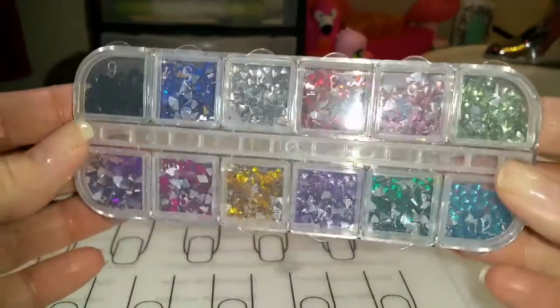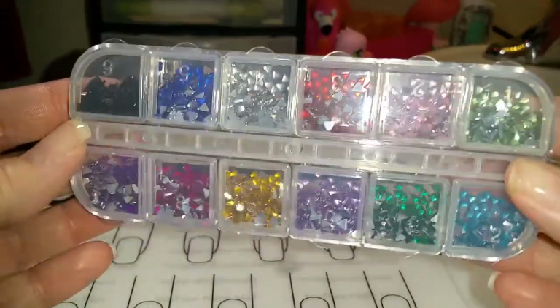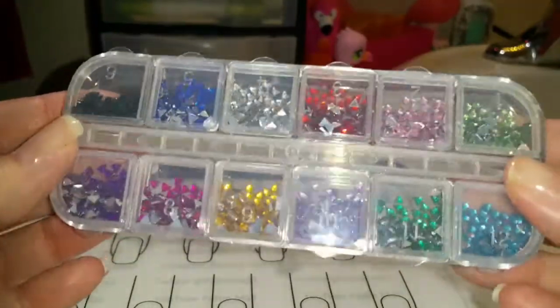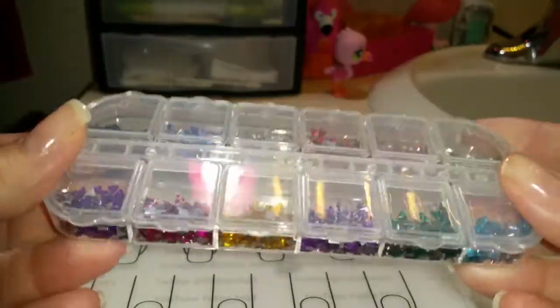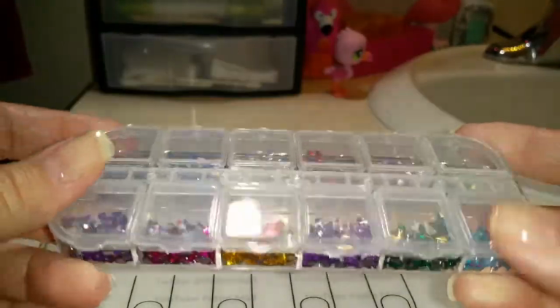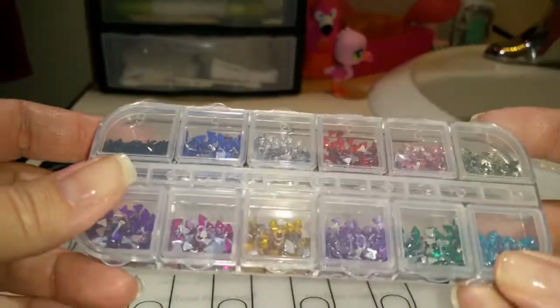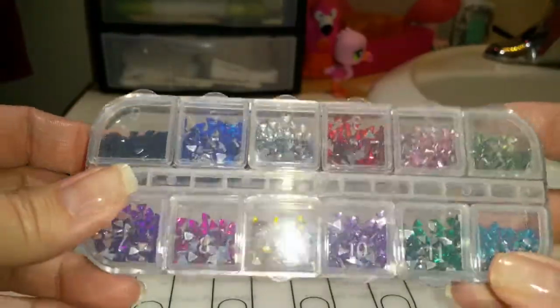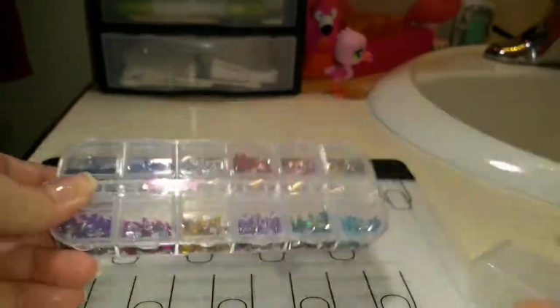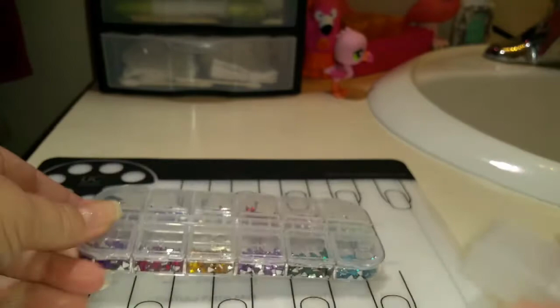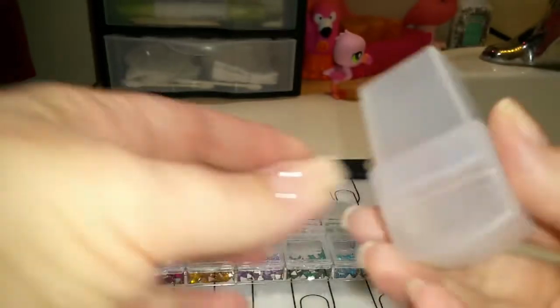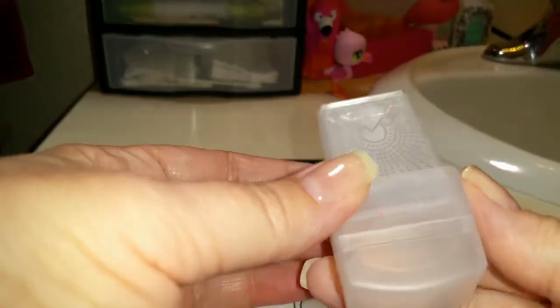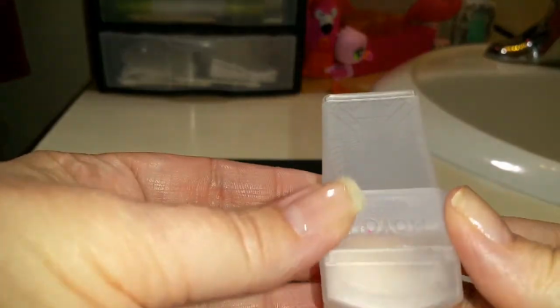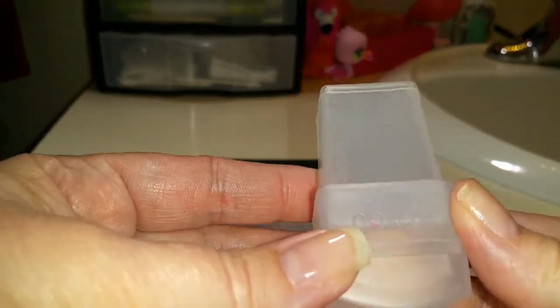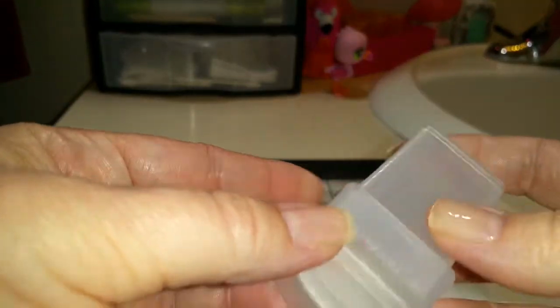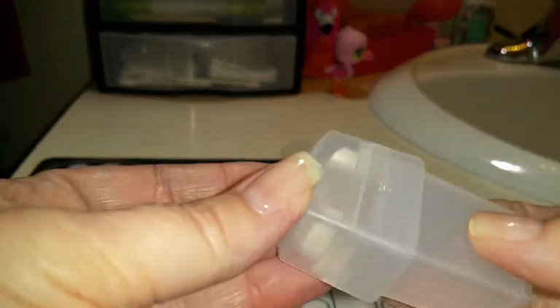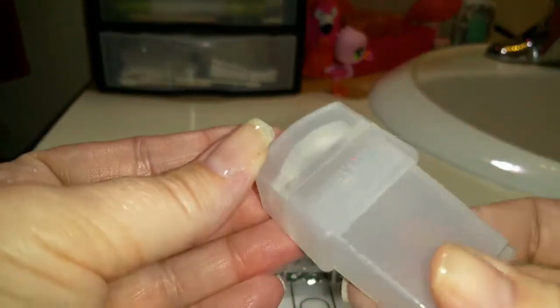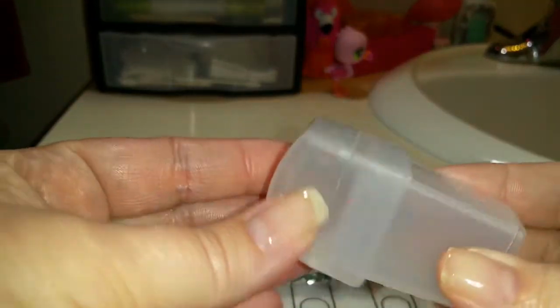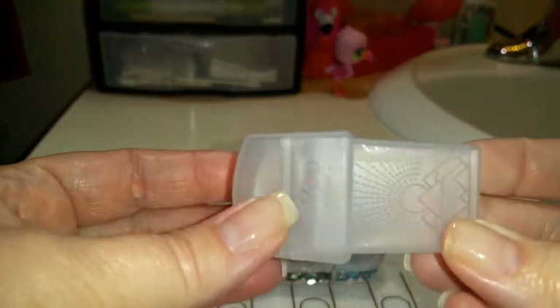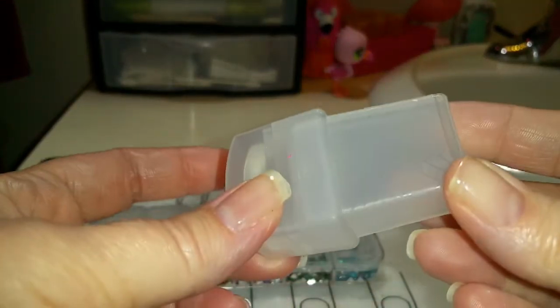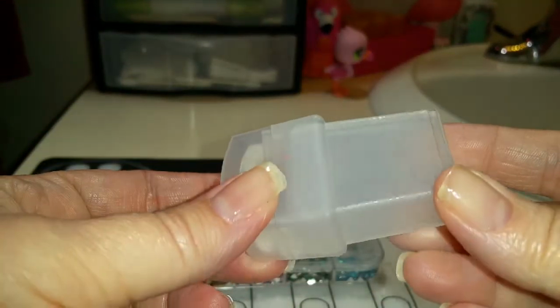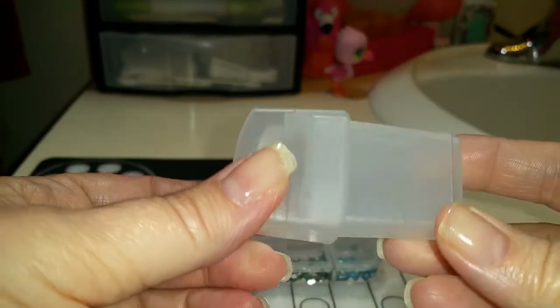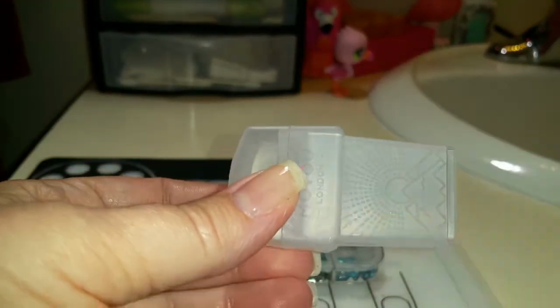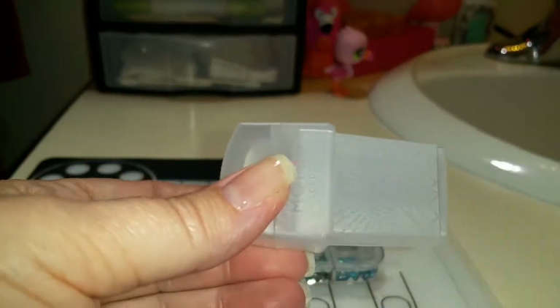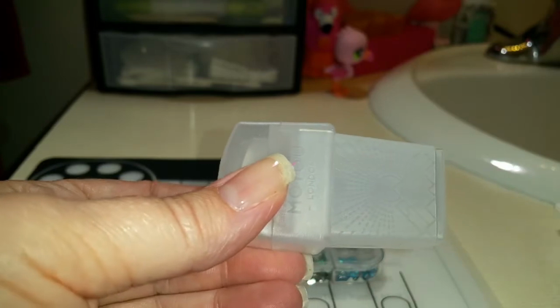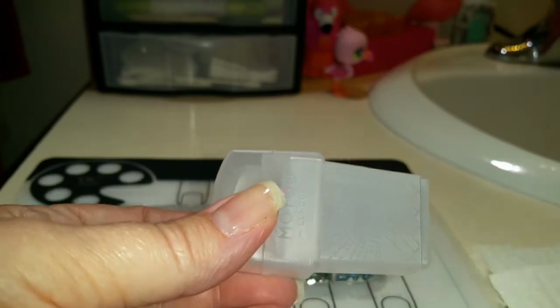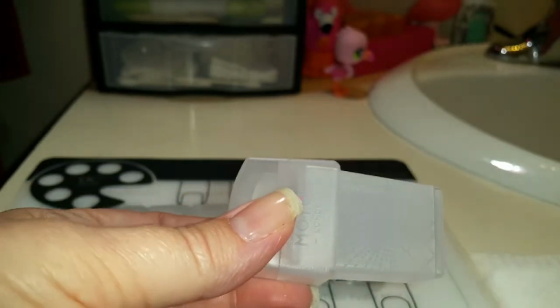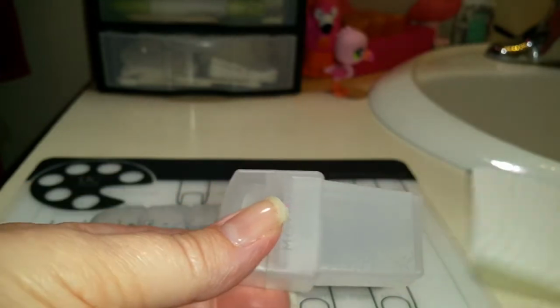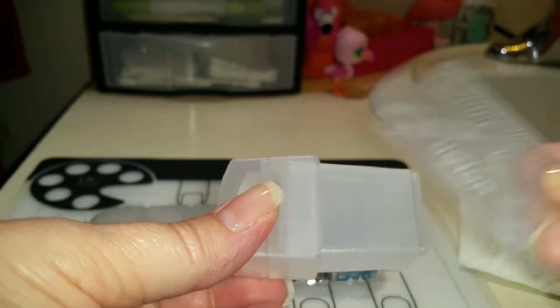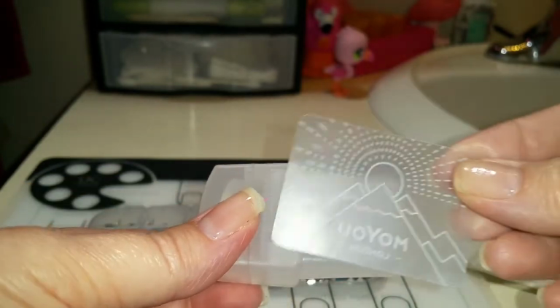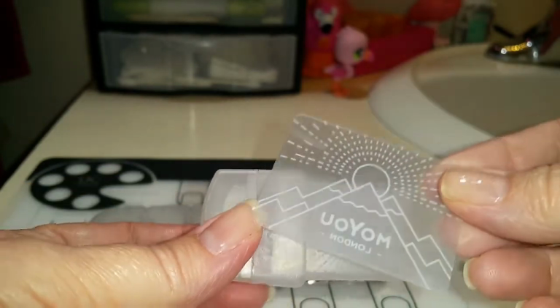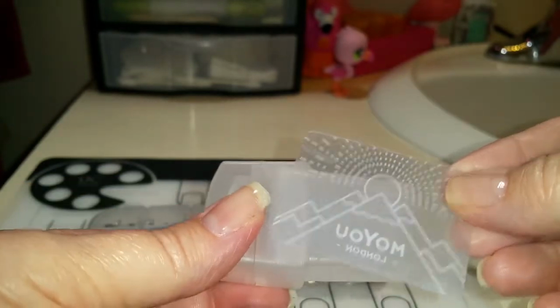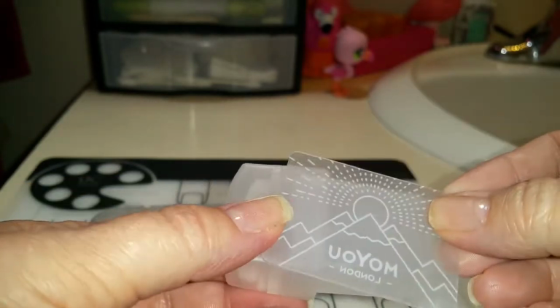I'll be using these little triangle gems that I got on eBay — I love them so much! And I'll be using my Moyu London 3-in-1 stamper and the teeny tiny scraper that it comes with.